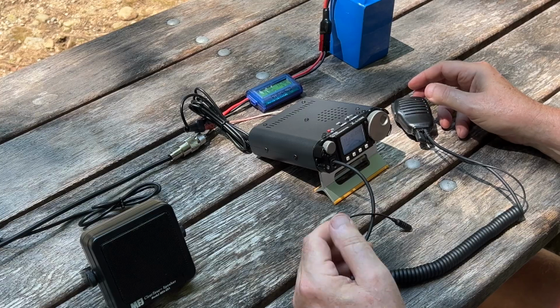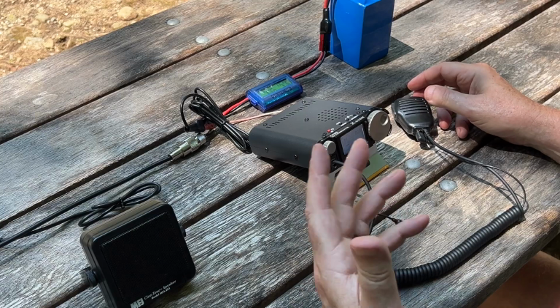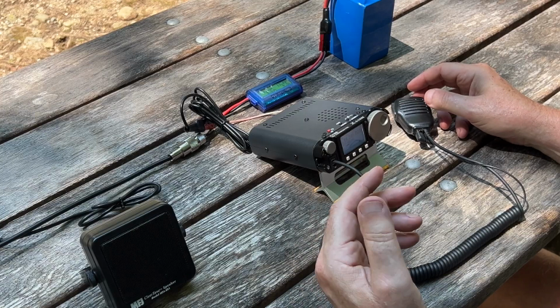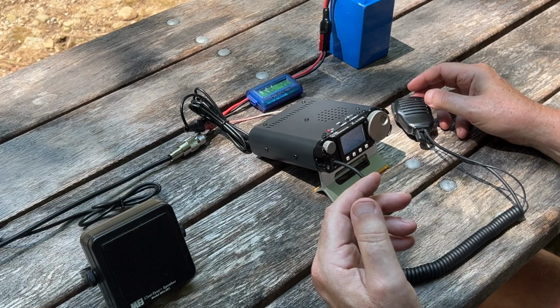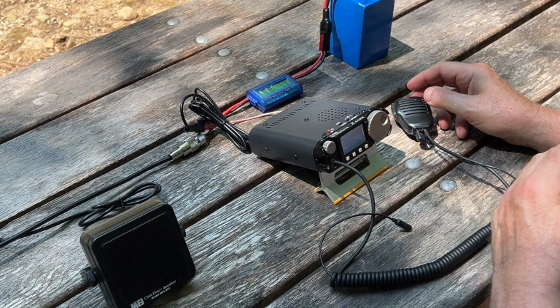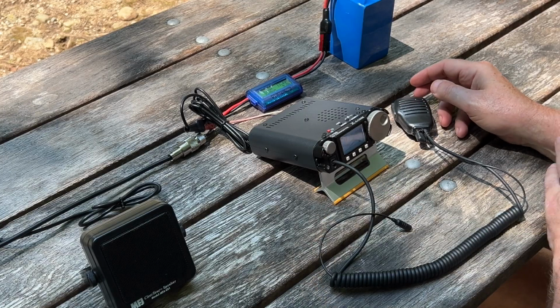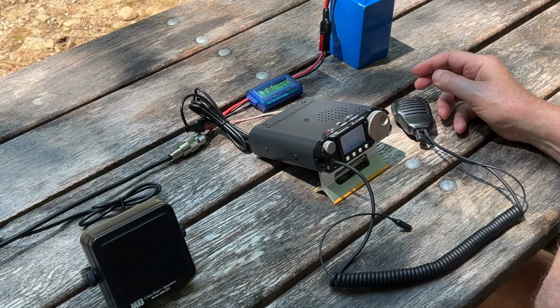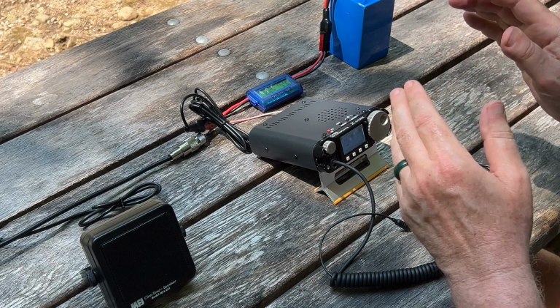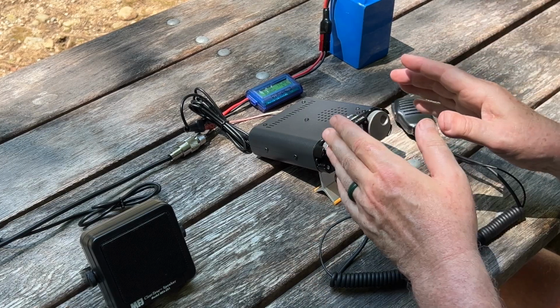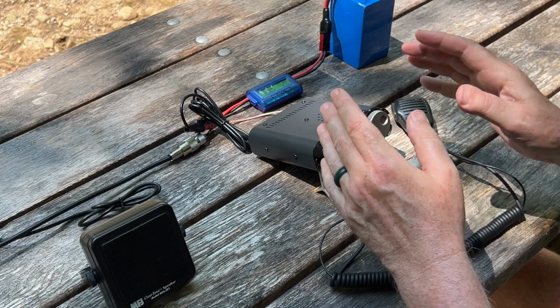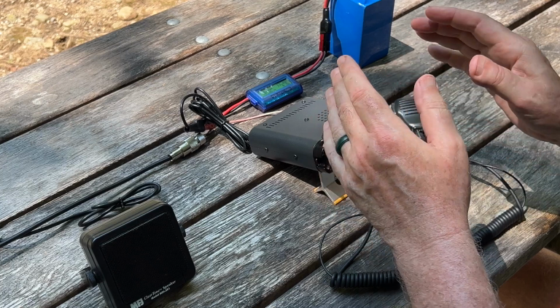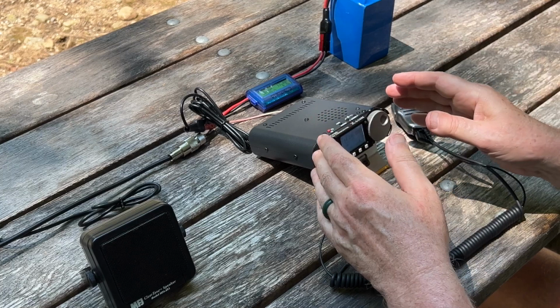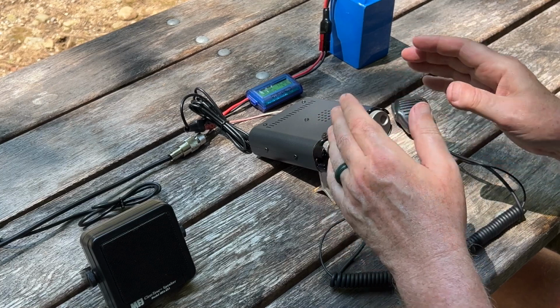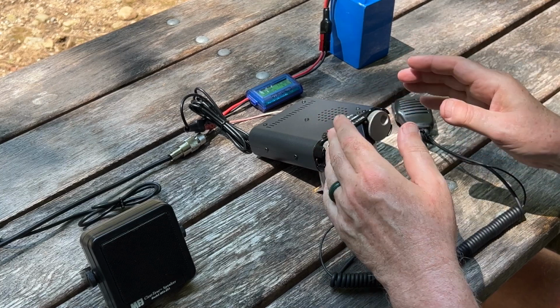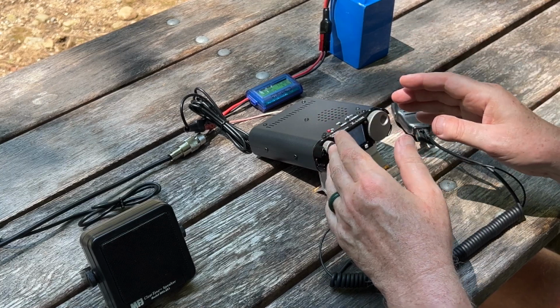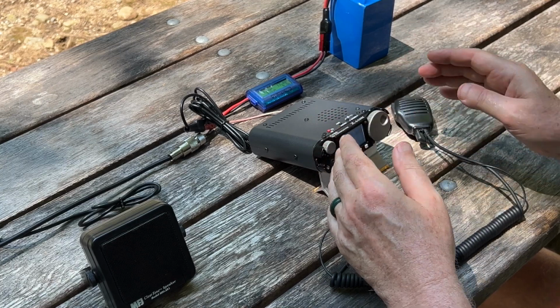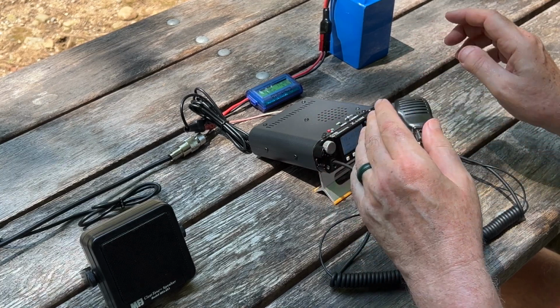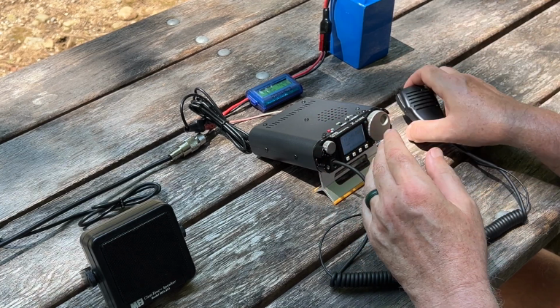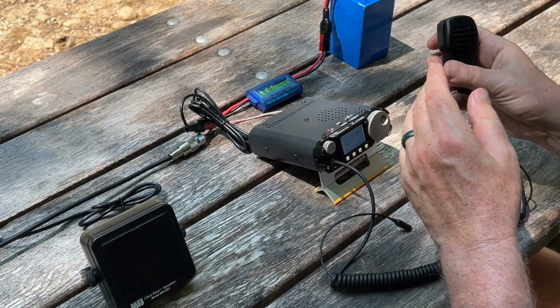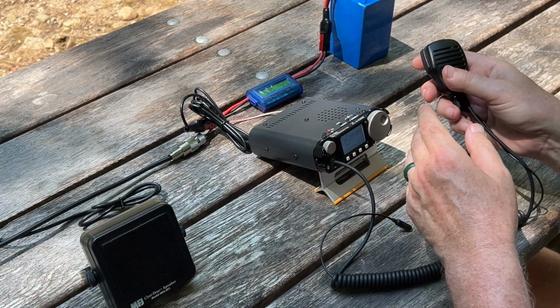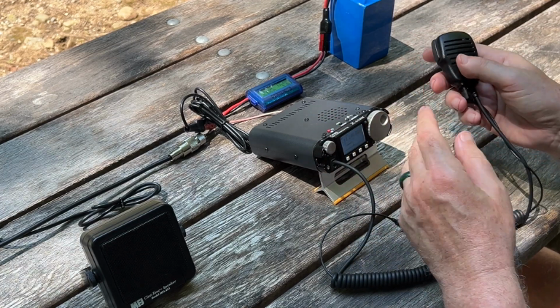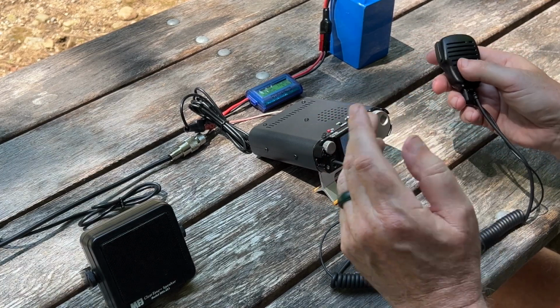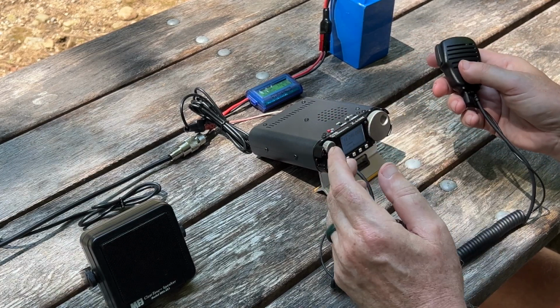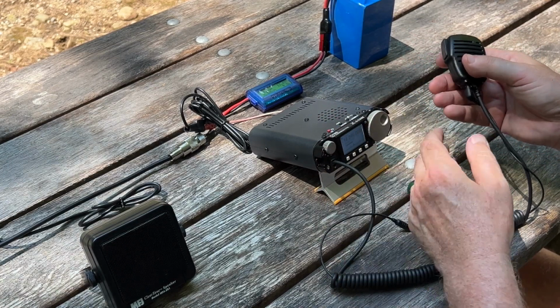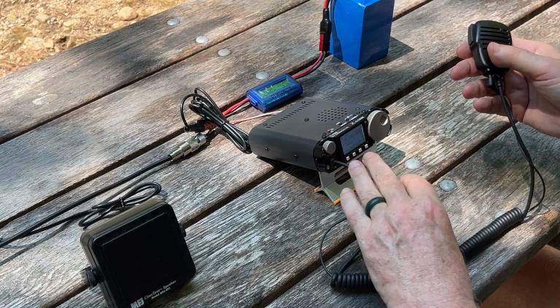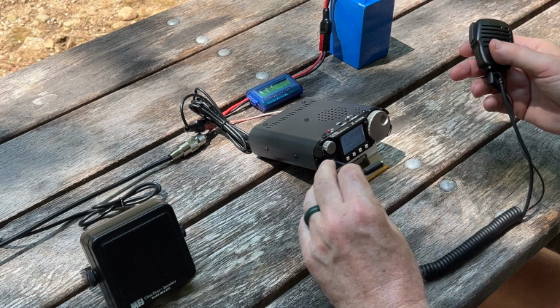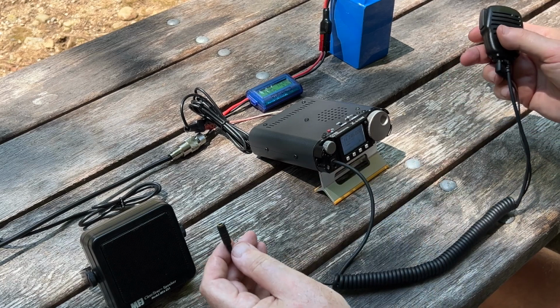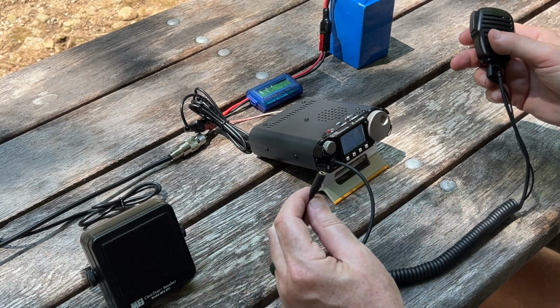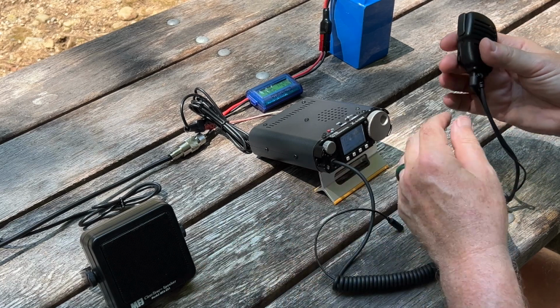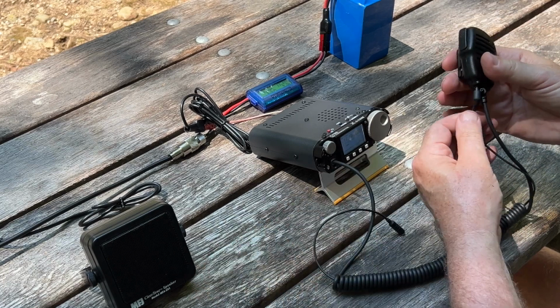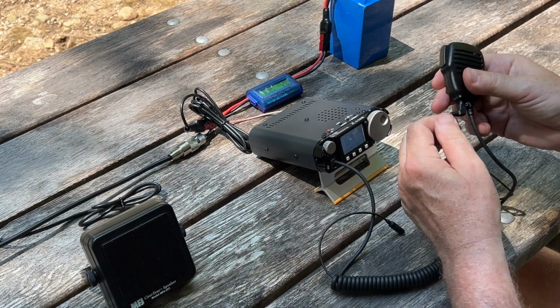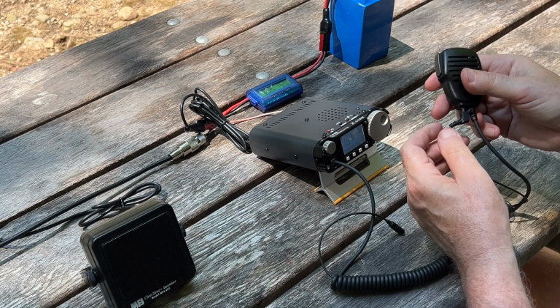The last add-on I came up with was to address the issue of not having an external speaker jack on the radio itself — it's on the speaker mic. So I went through my junk drawer and found about a two-foot-long headphone extender cable.